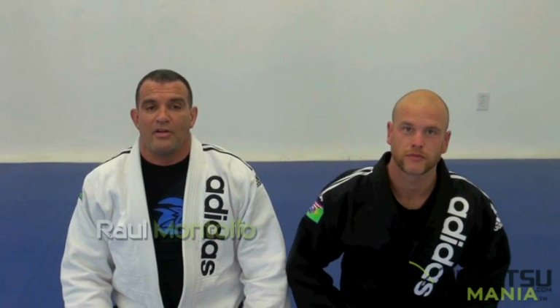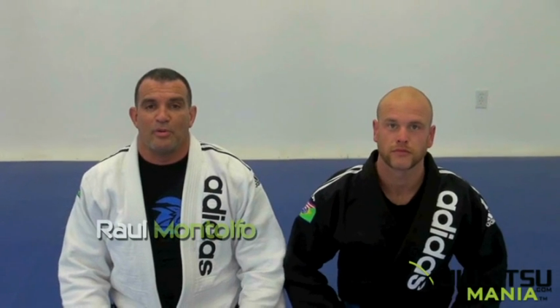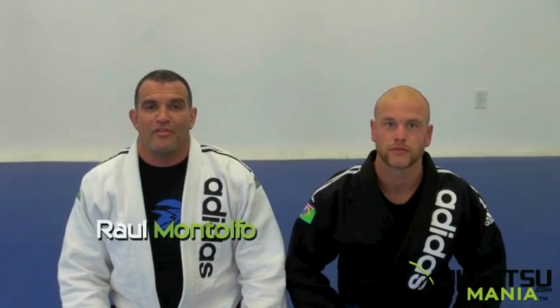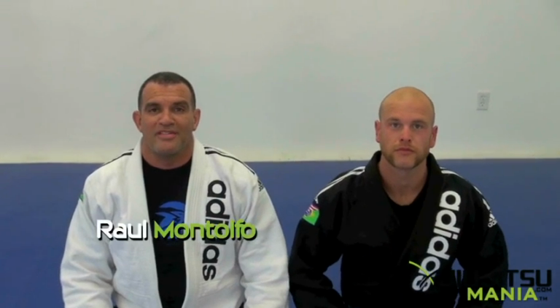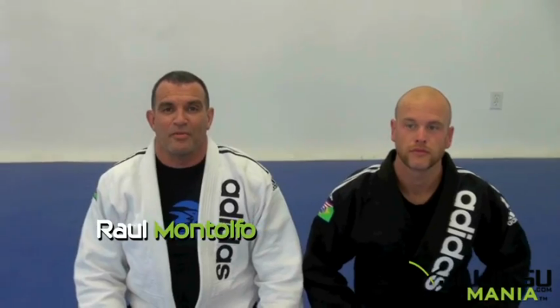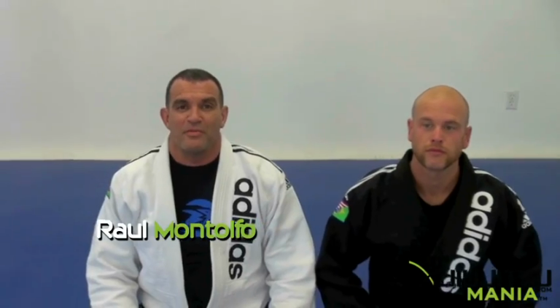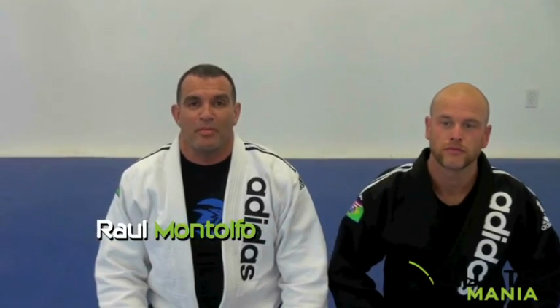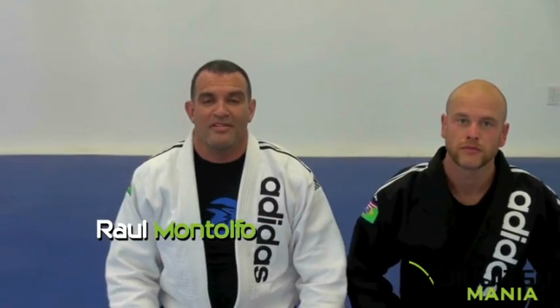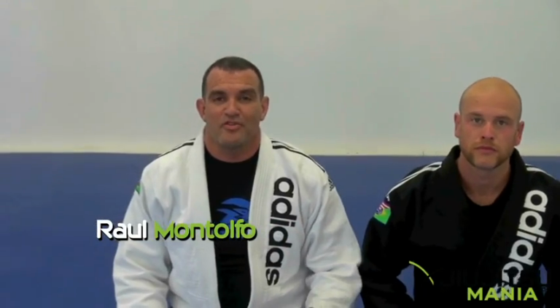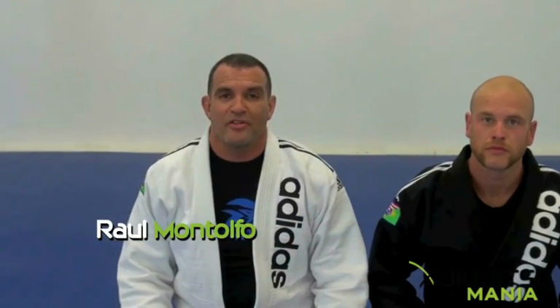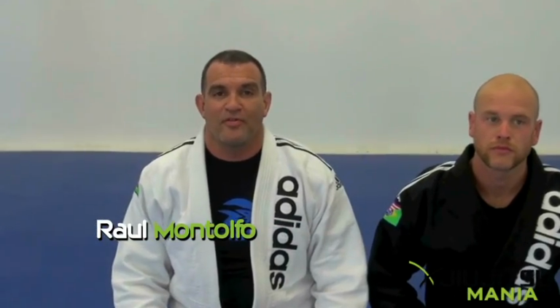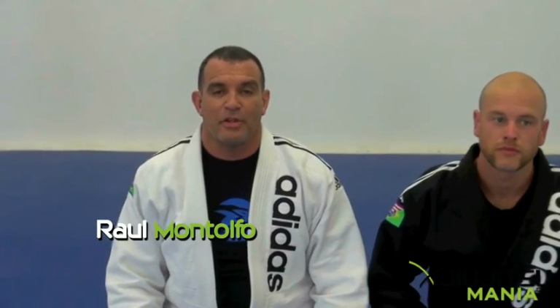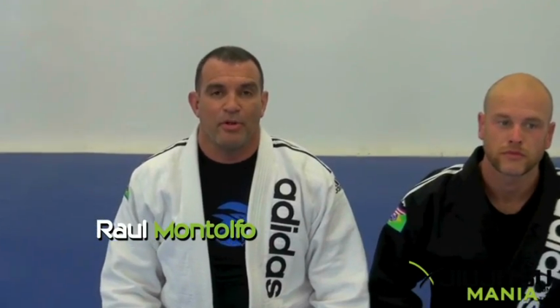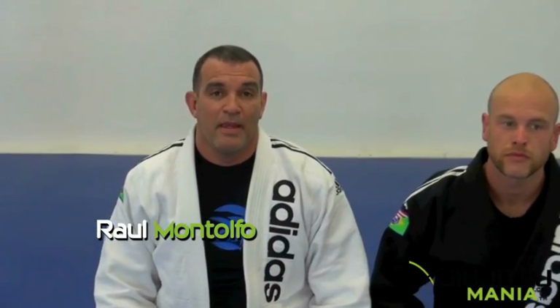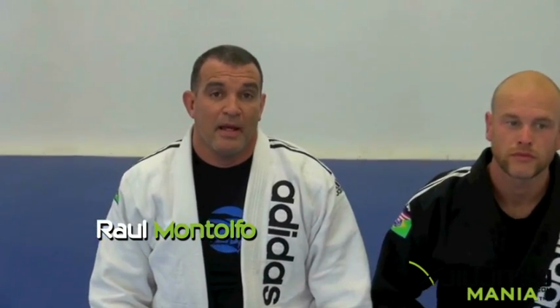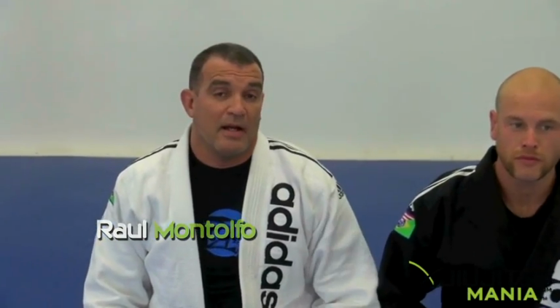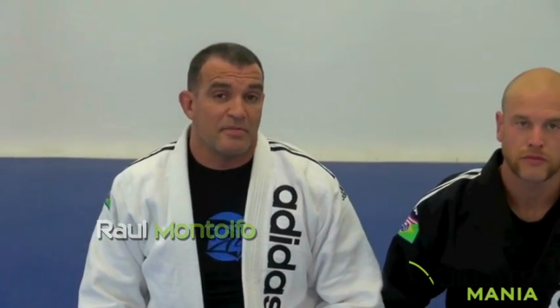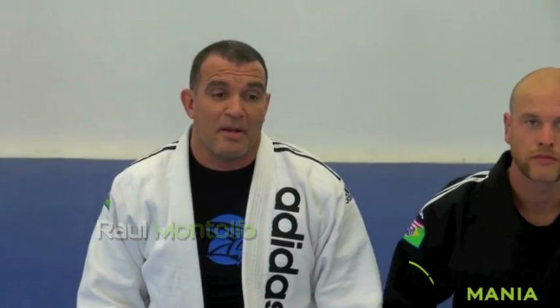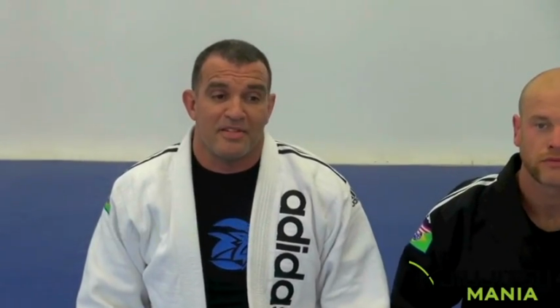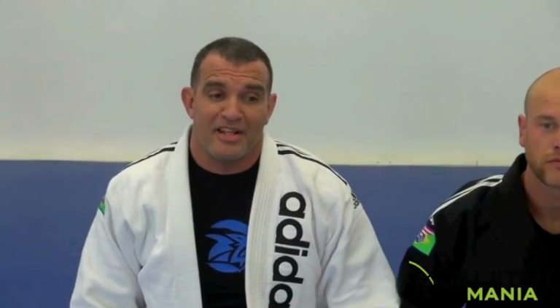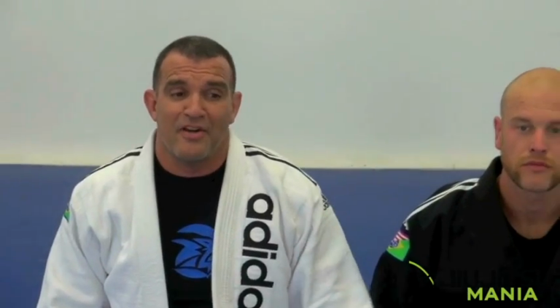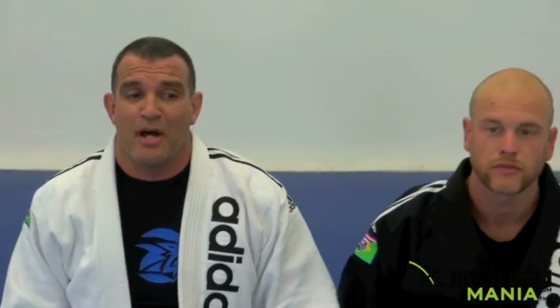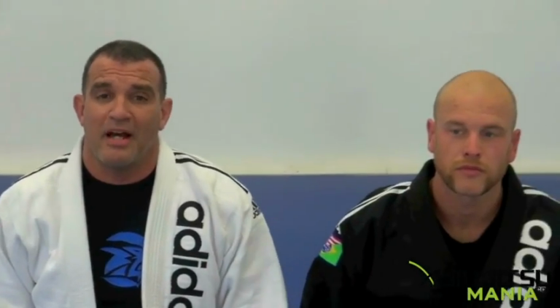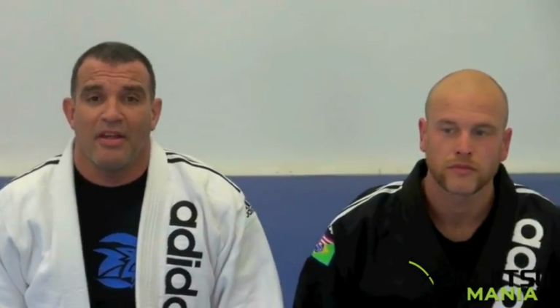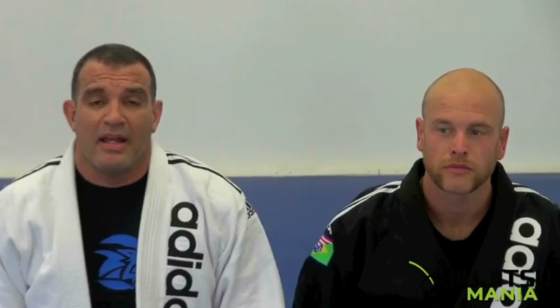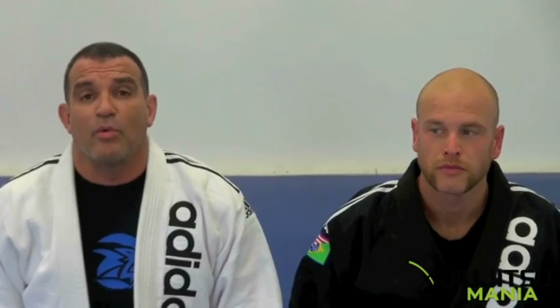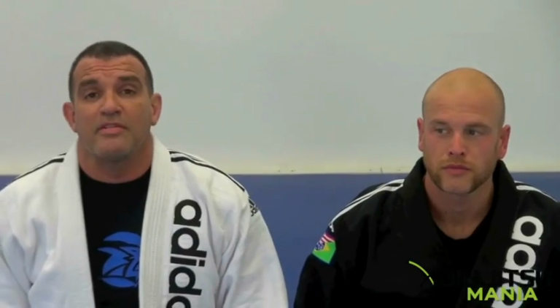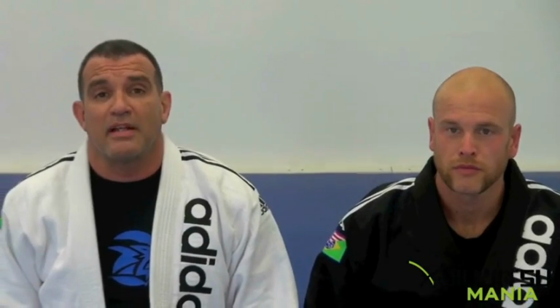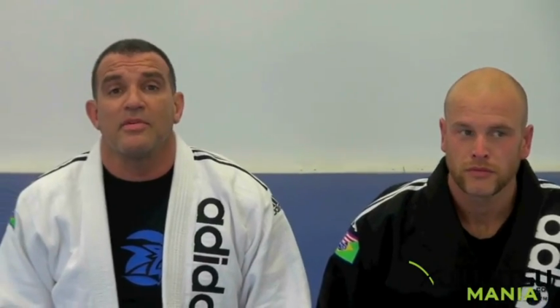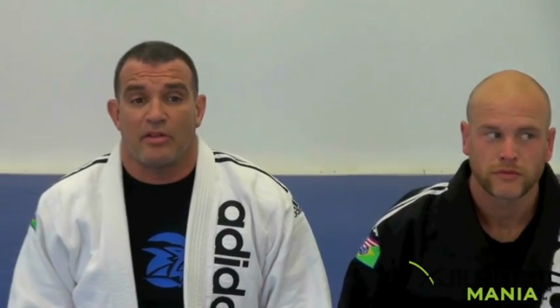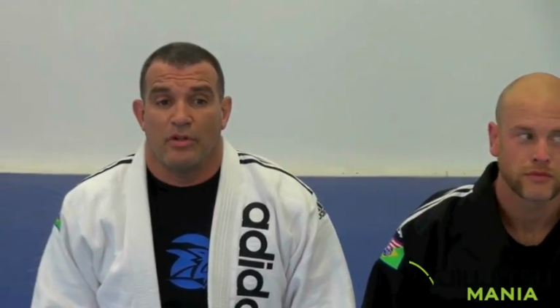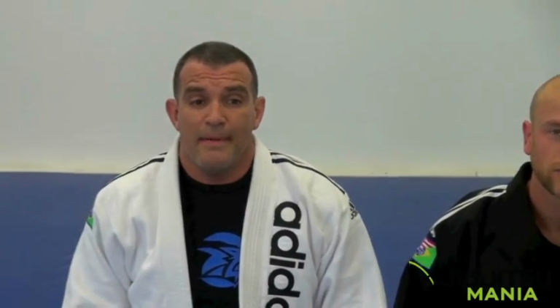Hi, this is Roland Mantolfo. I'm Gracie Mugabe, Senior Instructor for Fabio Leopoldo. This is my assistant Terry, who's going to help me out. And we're going to work on some techniques from the side control.